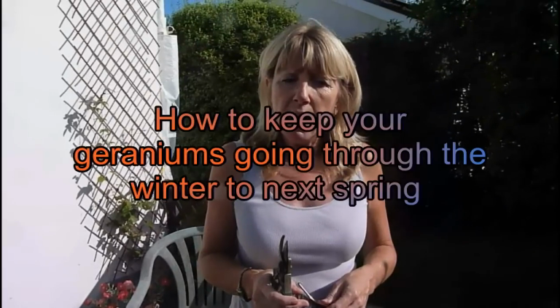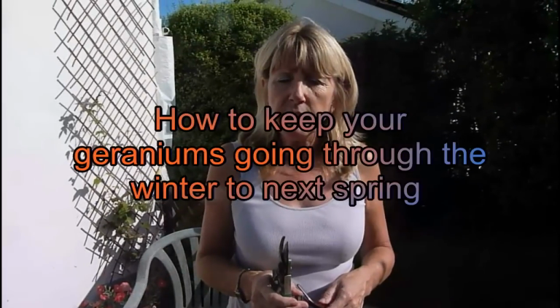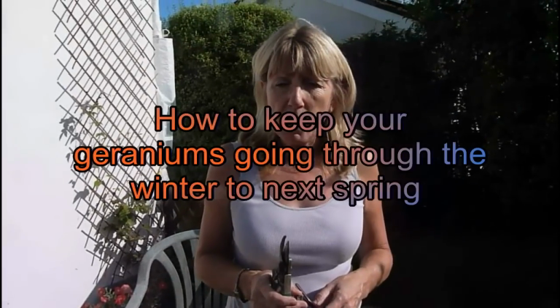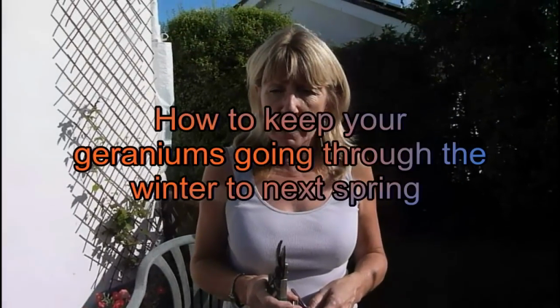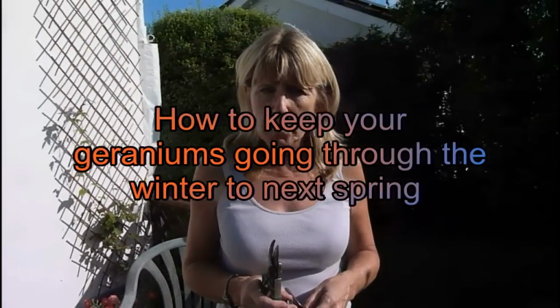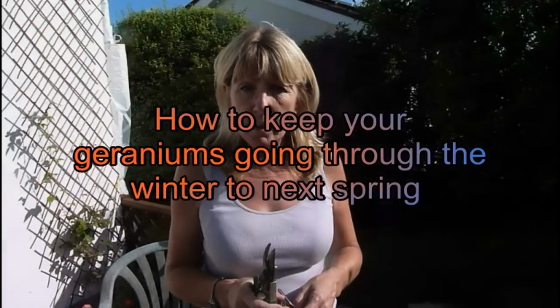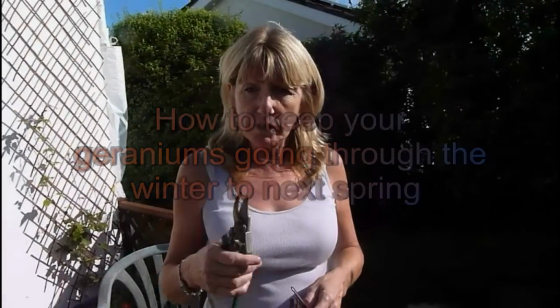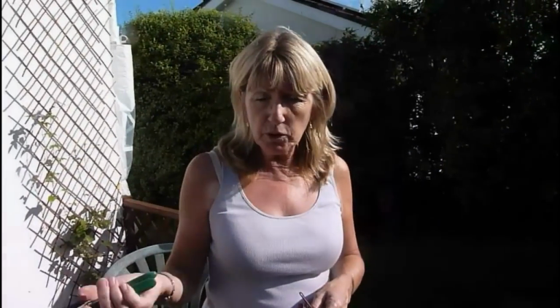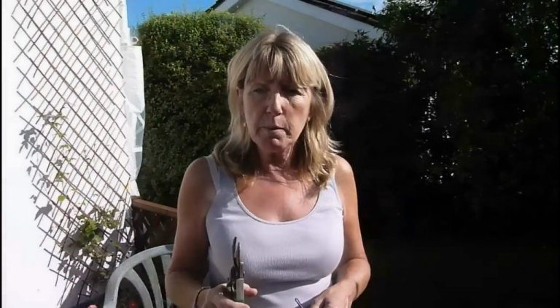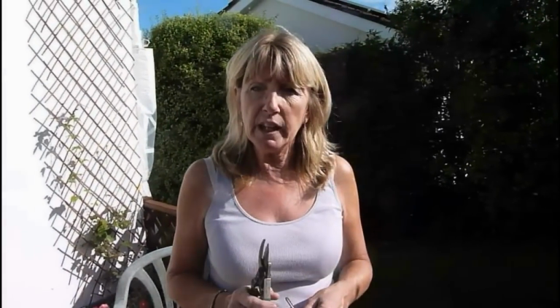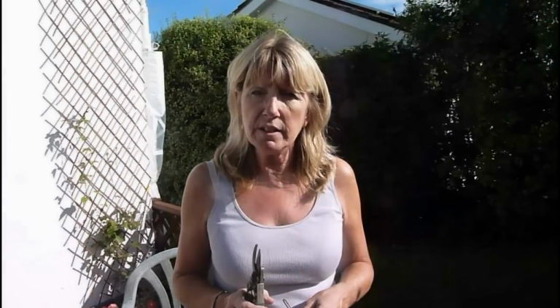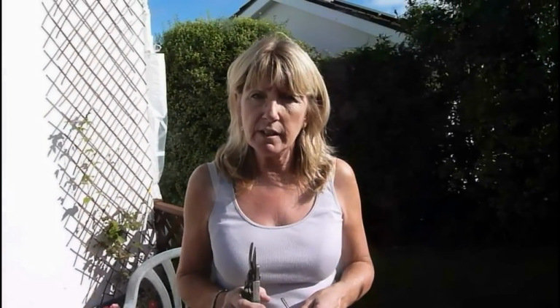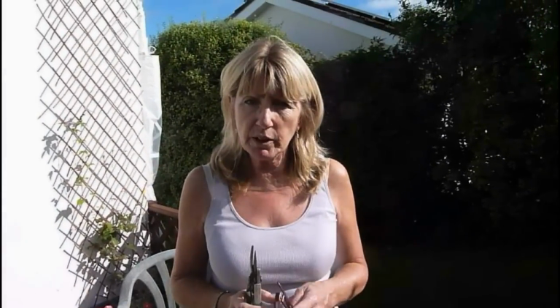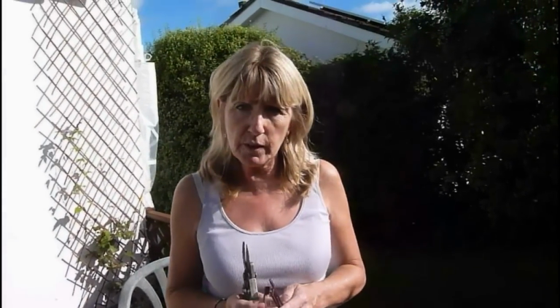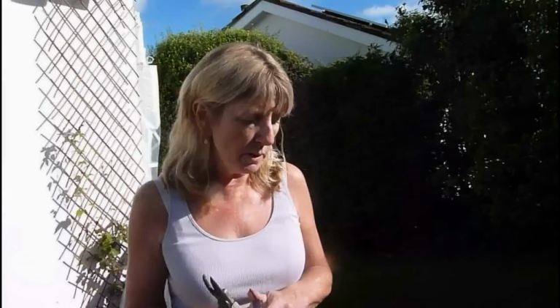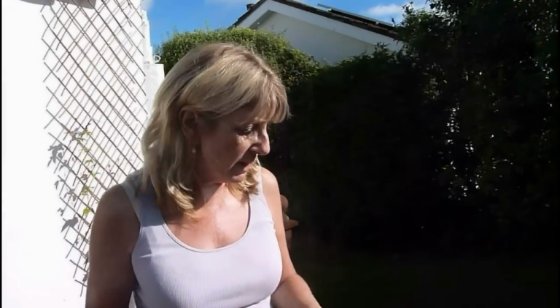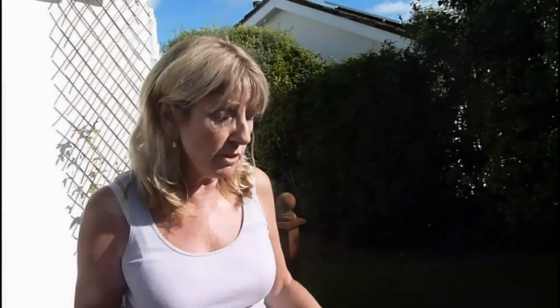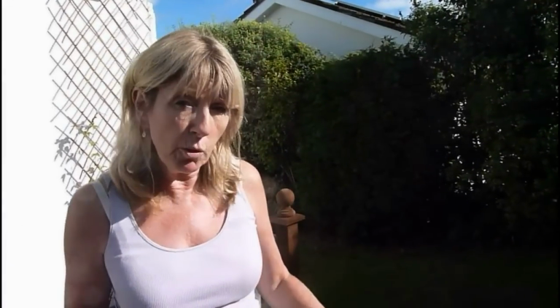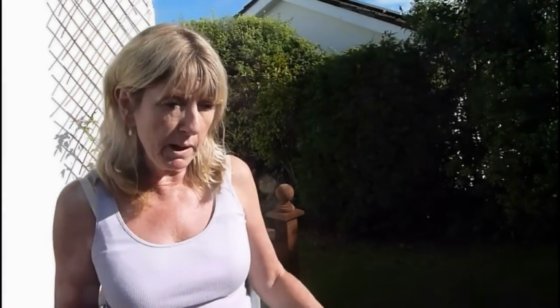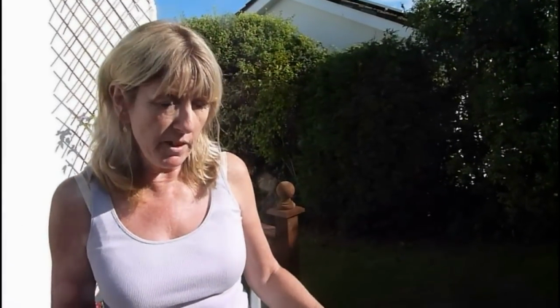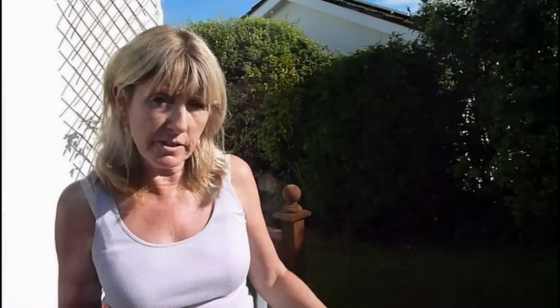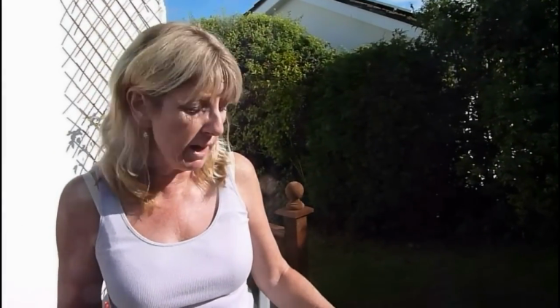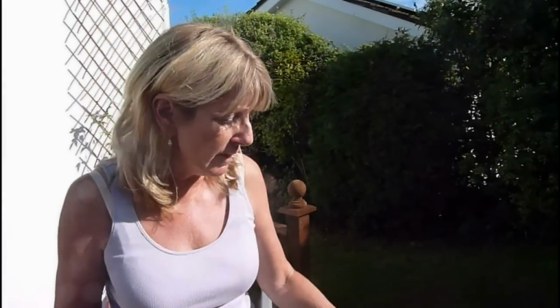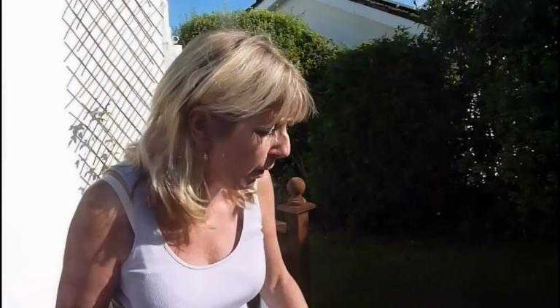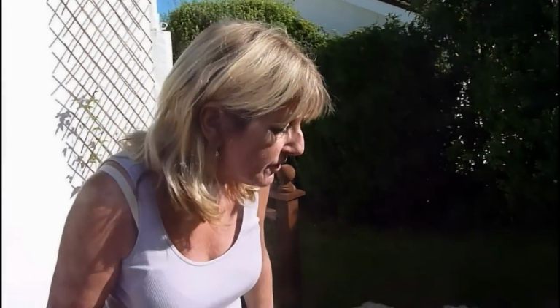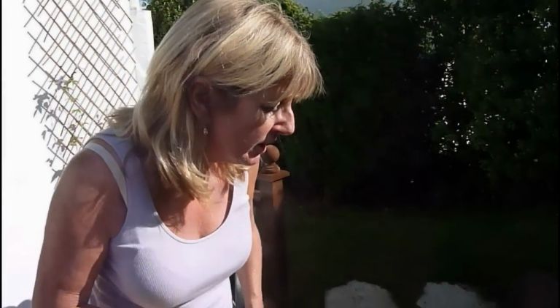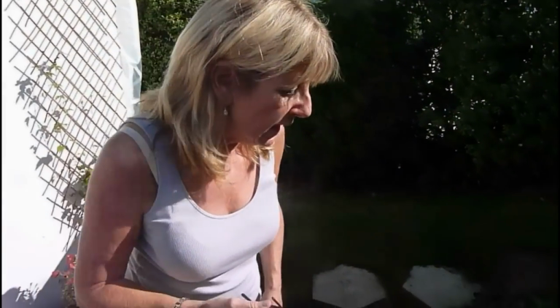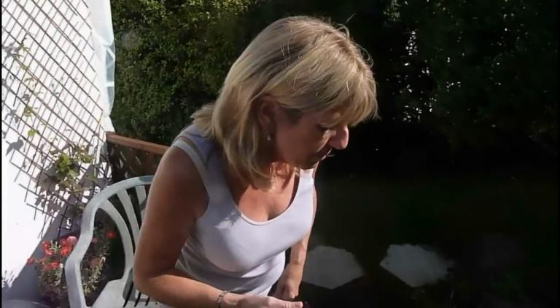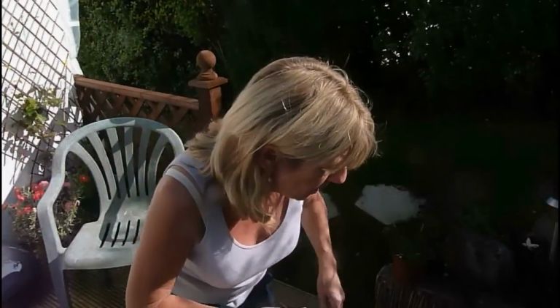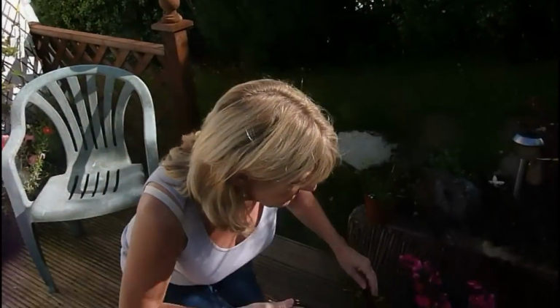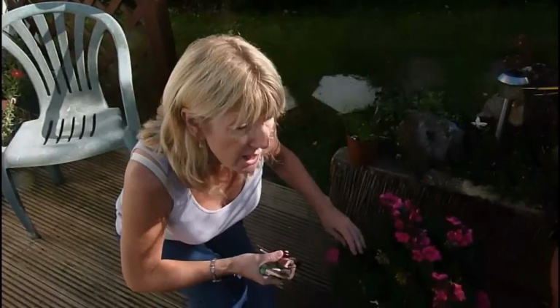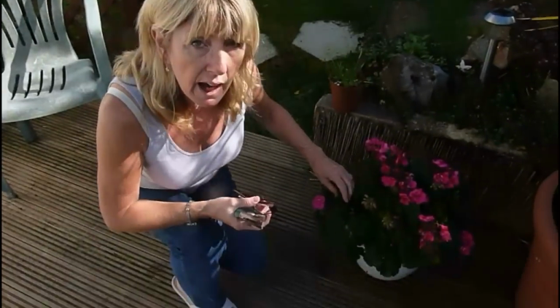This is a video about geraniums. I've done one already about taking cuttings. What I'm going to do with this one down here, and with all of my big ones that aren't in the ground and are in pots, is pop them against the side of my house.